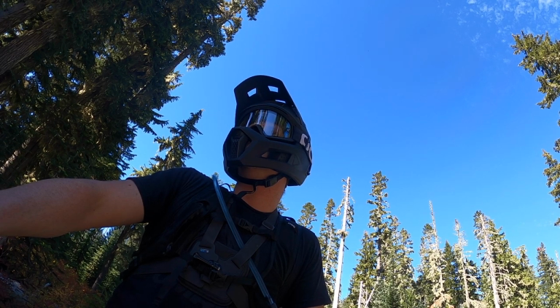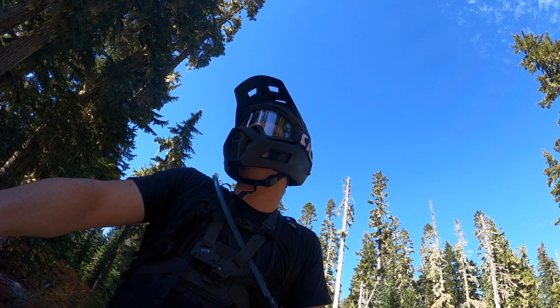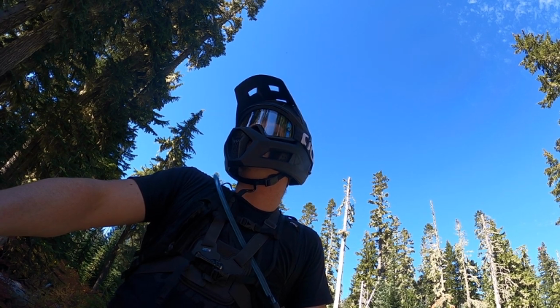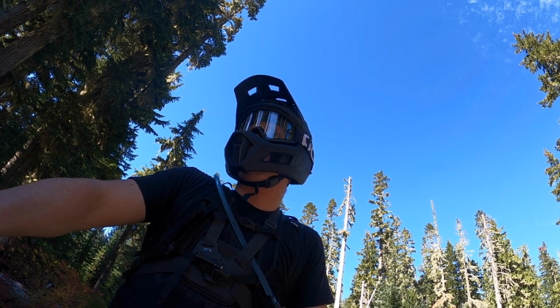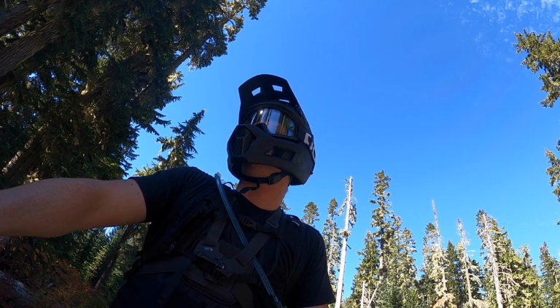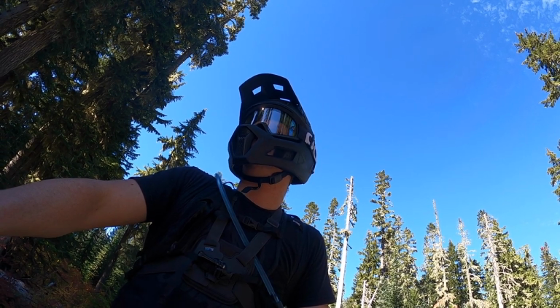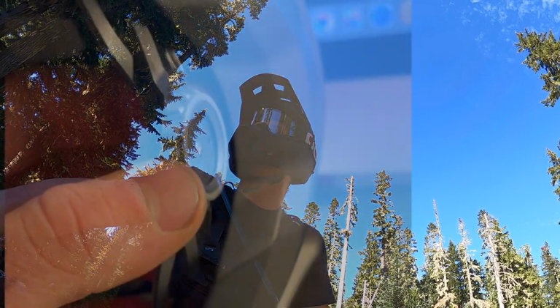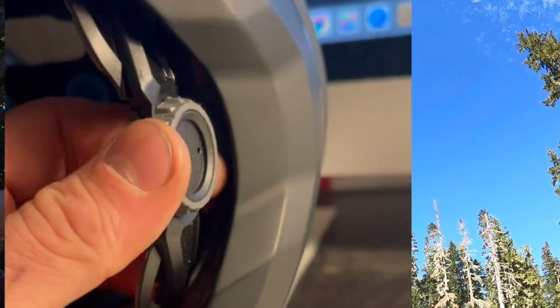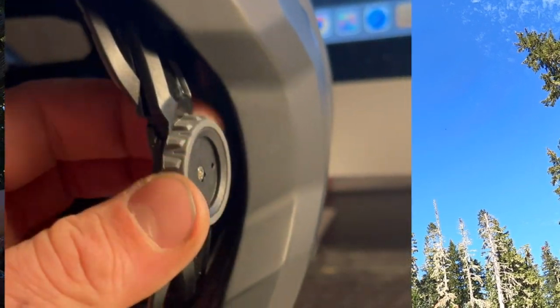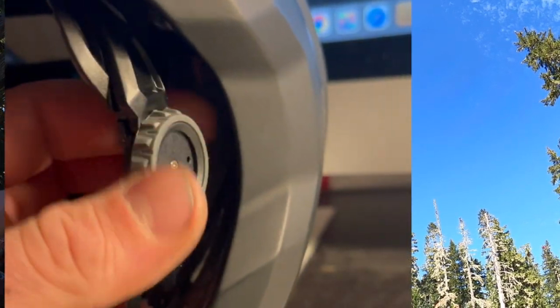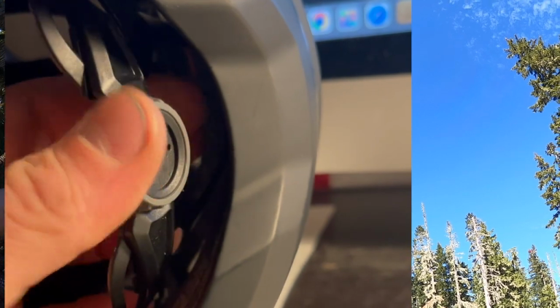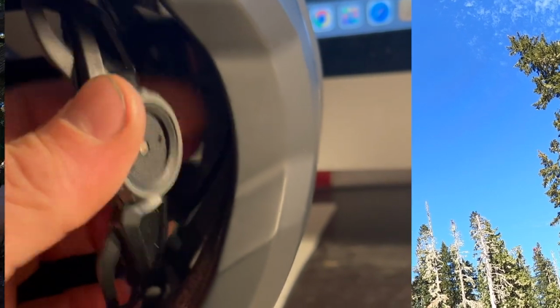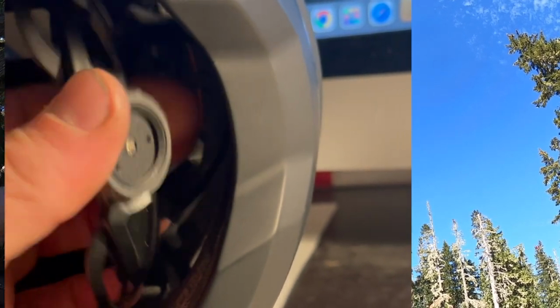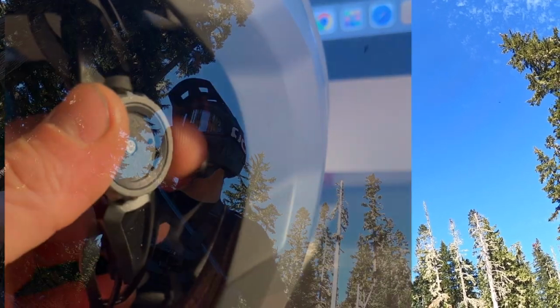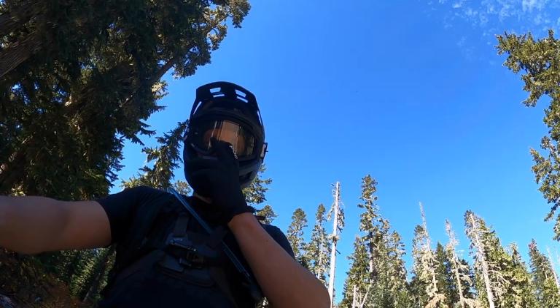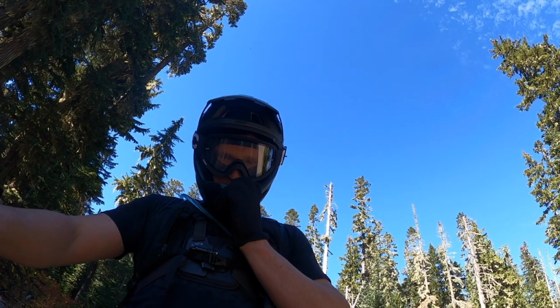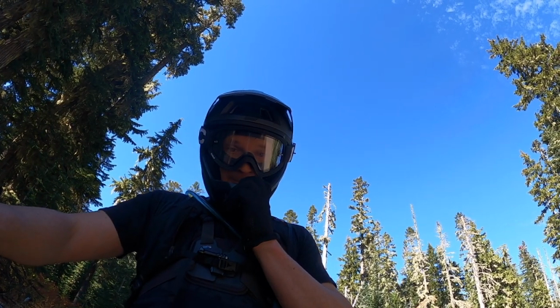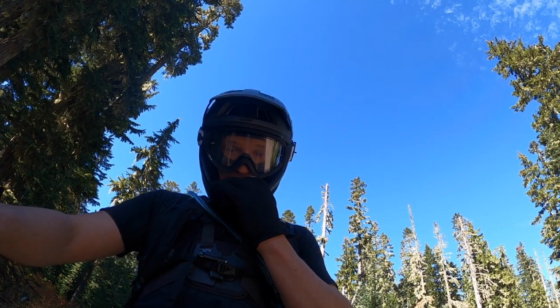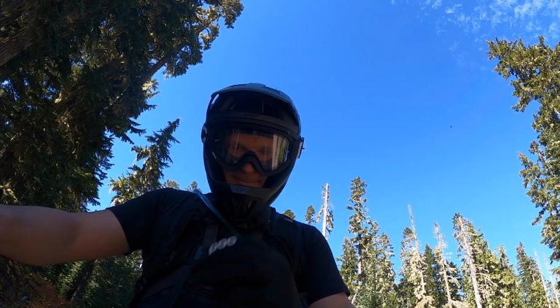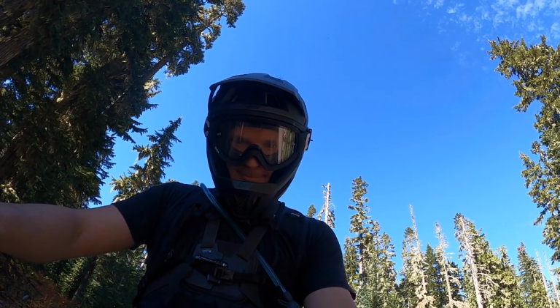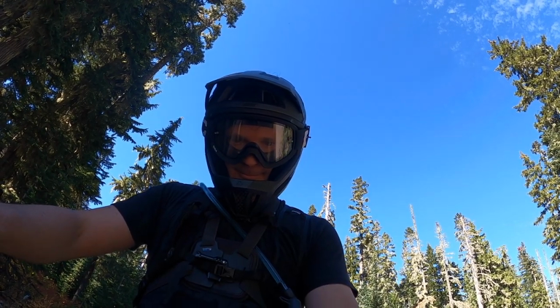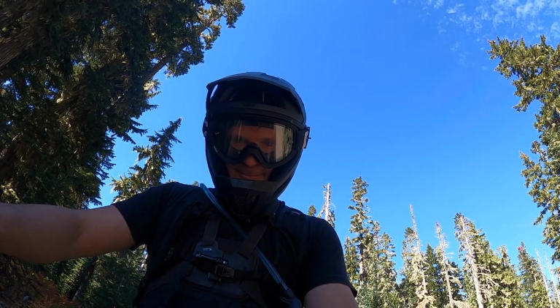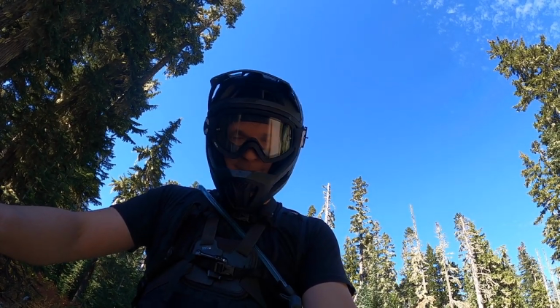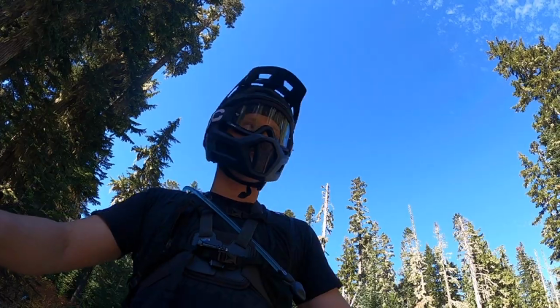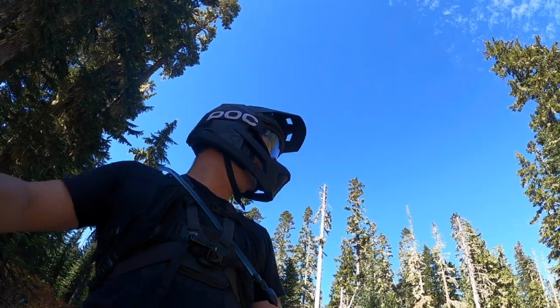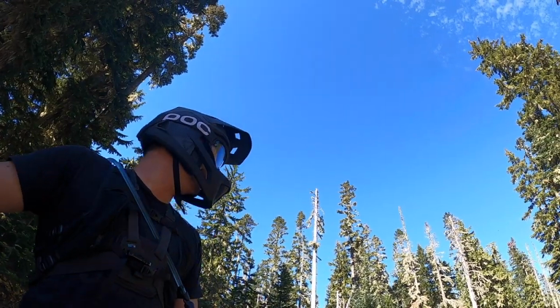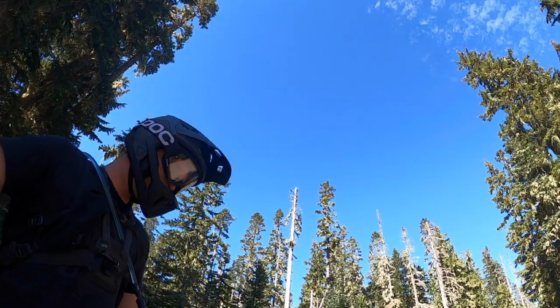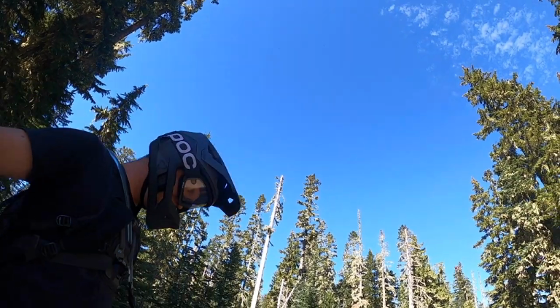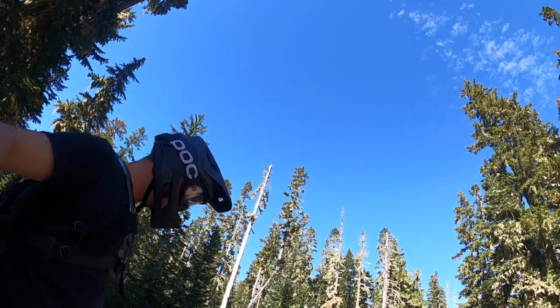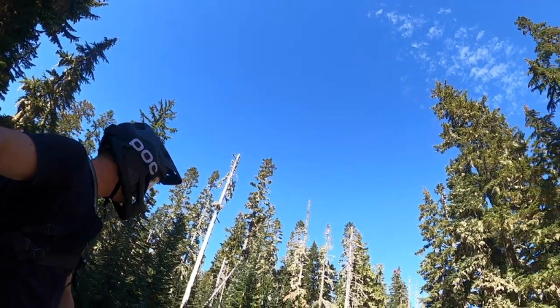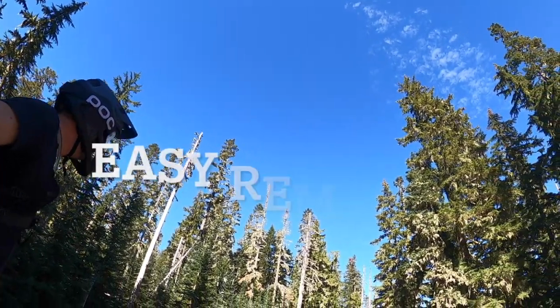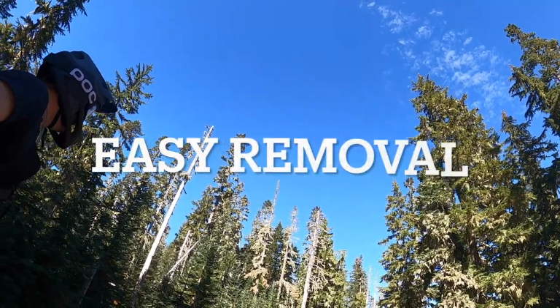A key feature of this helmet is the ratchet on the back. Just like a half-lid normal mountain bike helmet, you're able to ratchet it all the way loose and get the helmet off very easily.